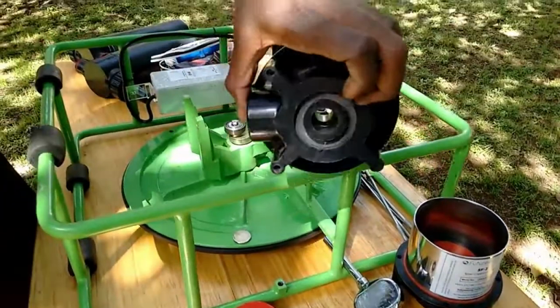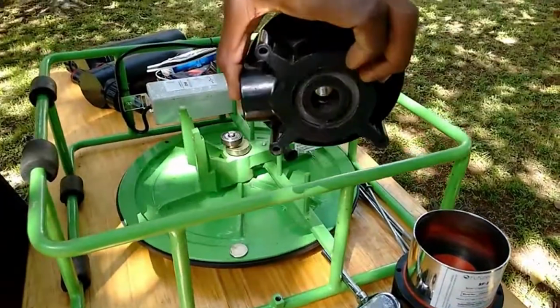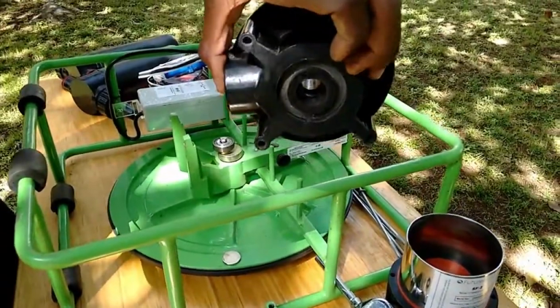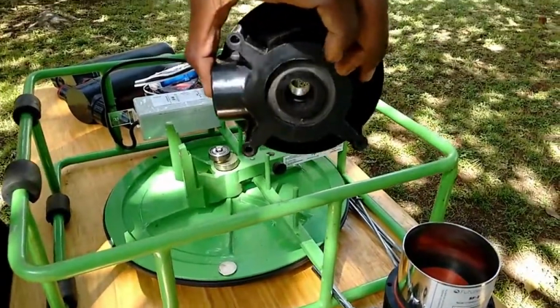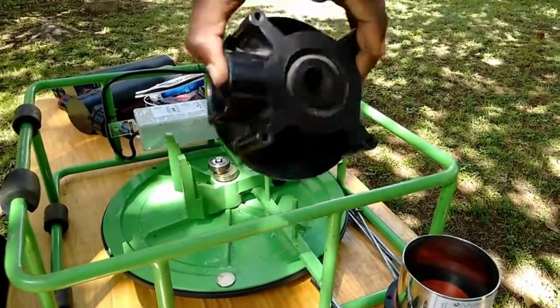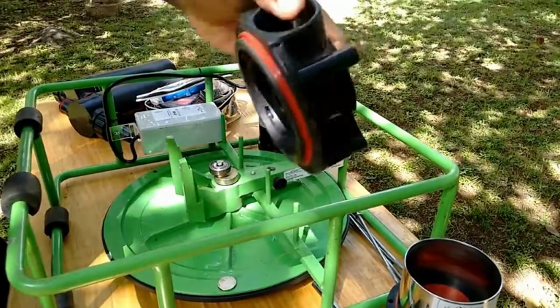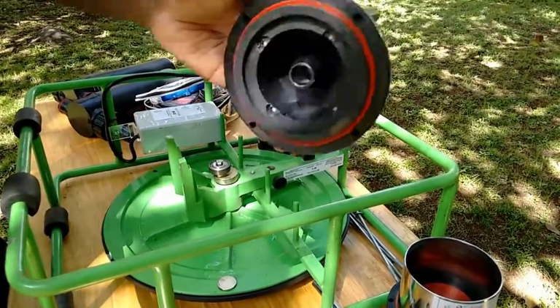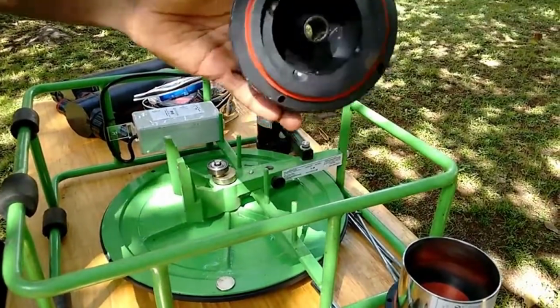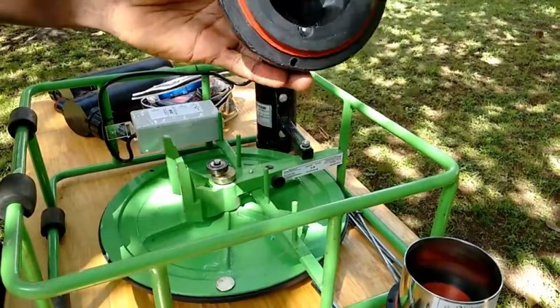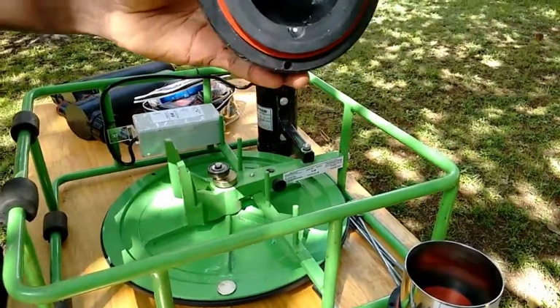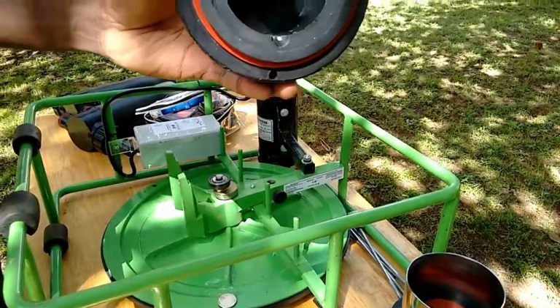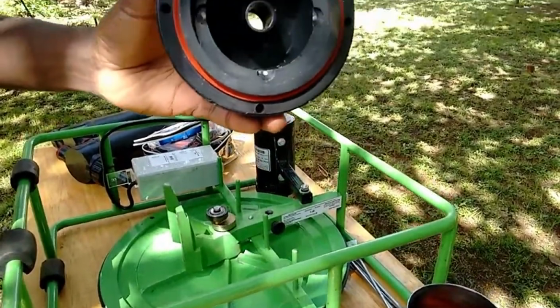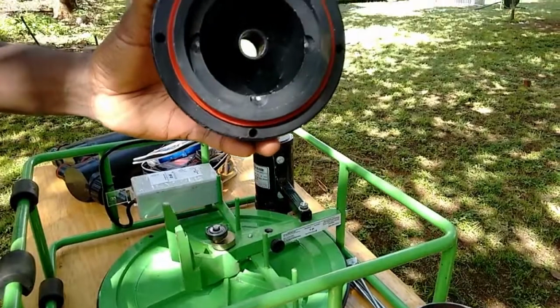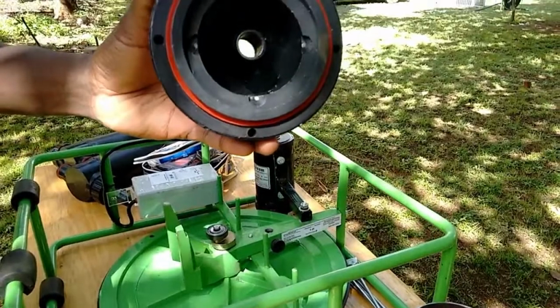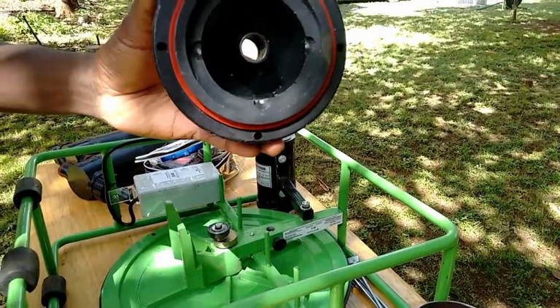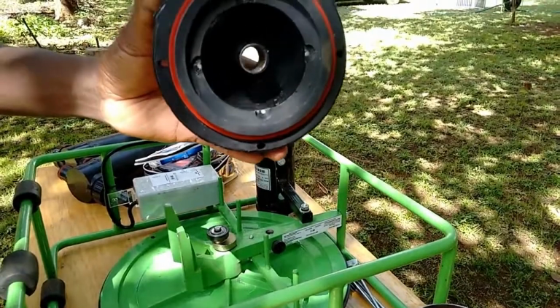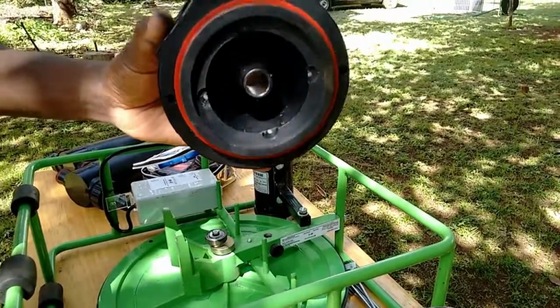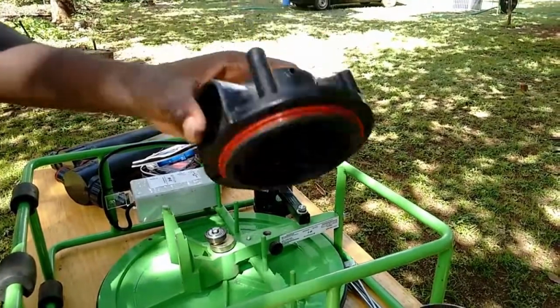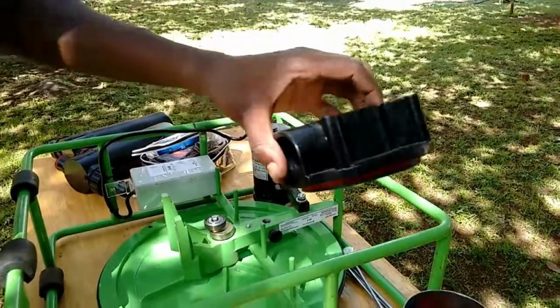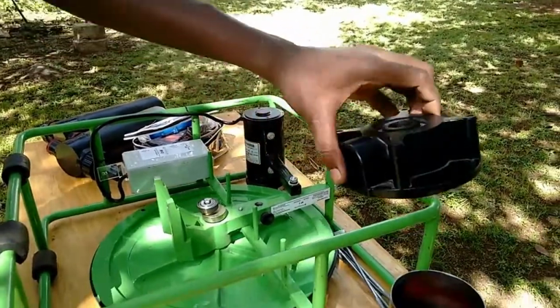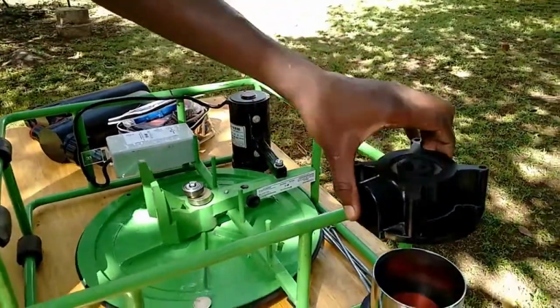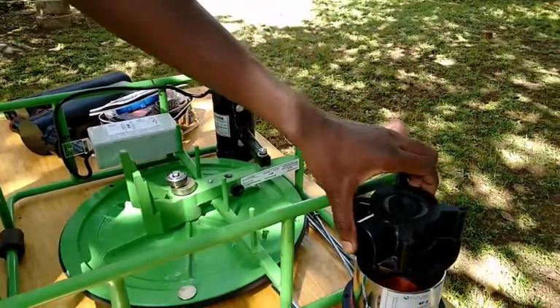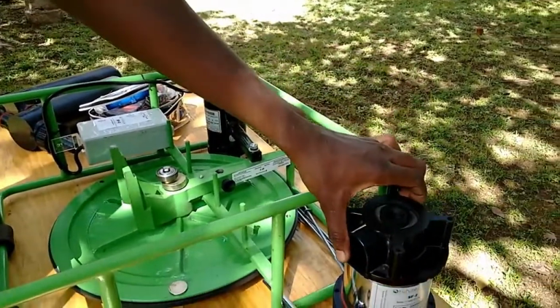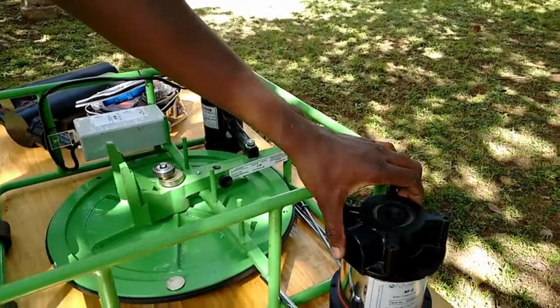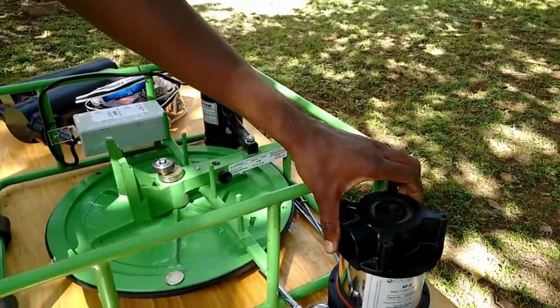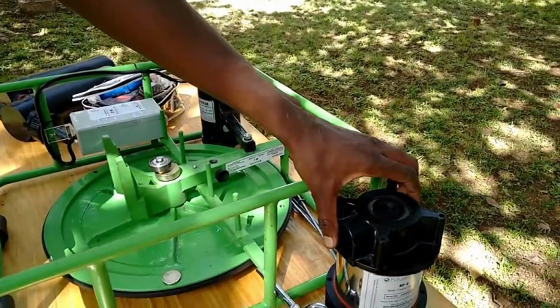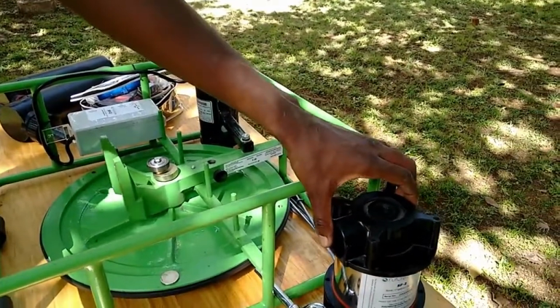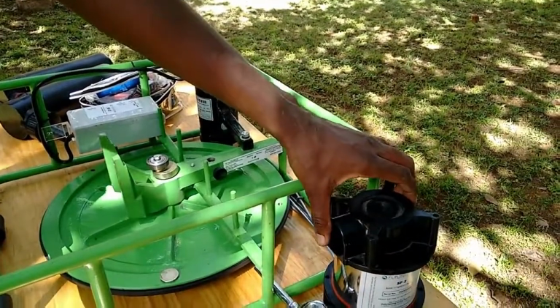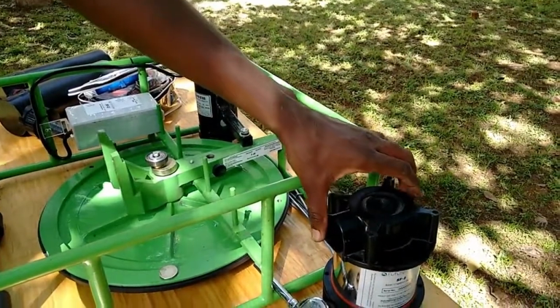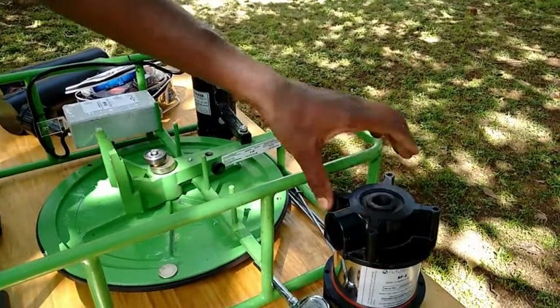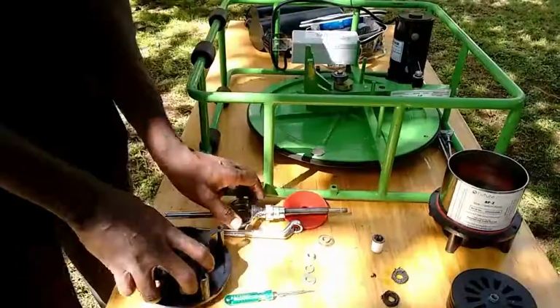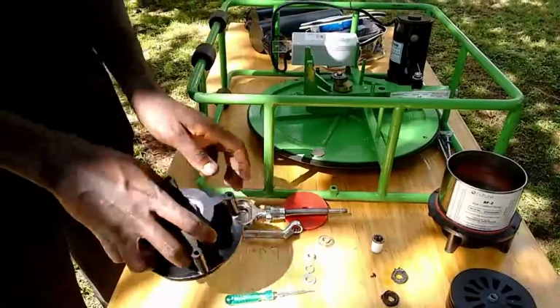Now, for reassembly, retrace your steps. Start by placing the guide bush back in its position.